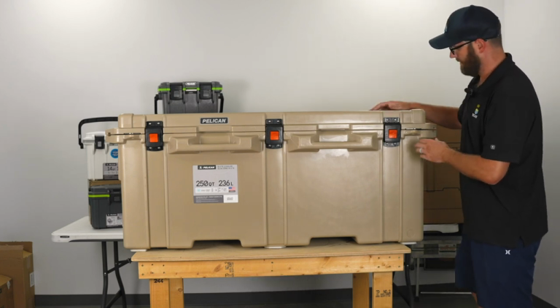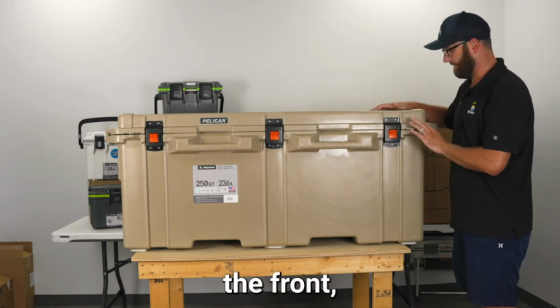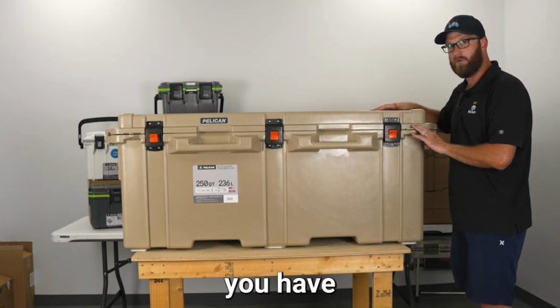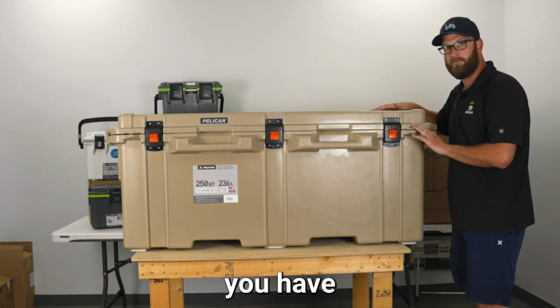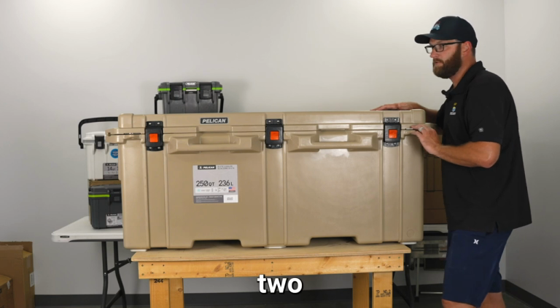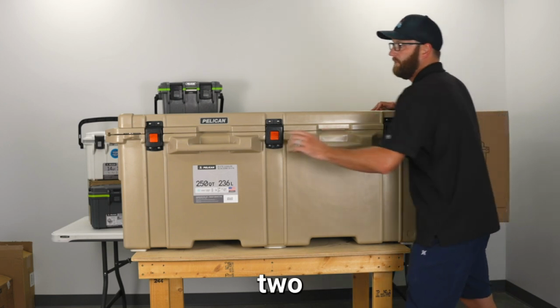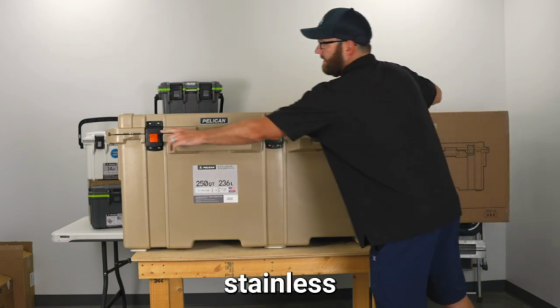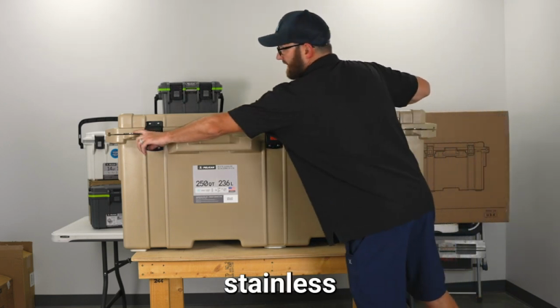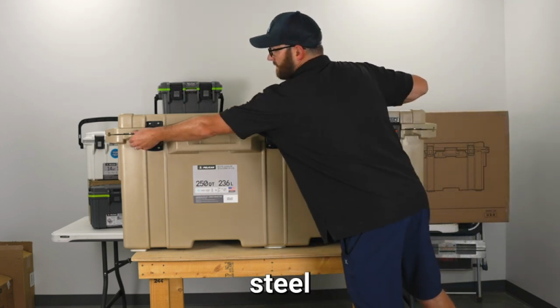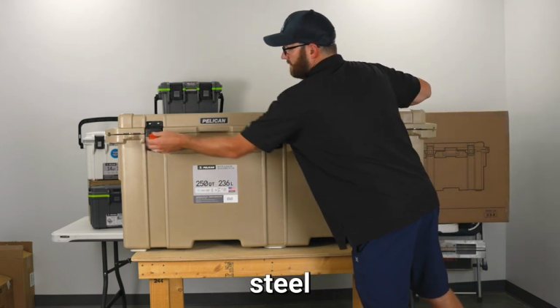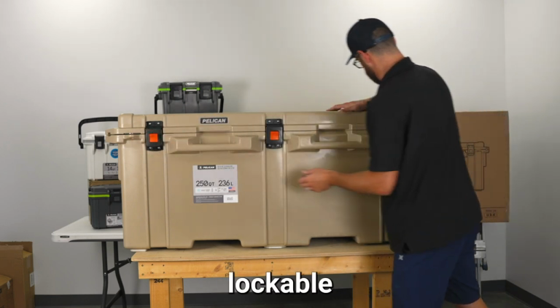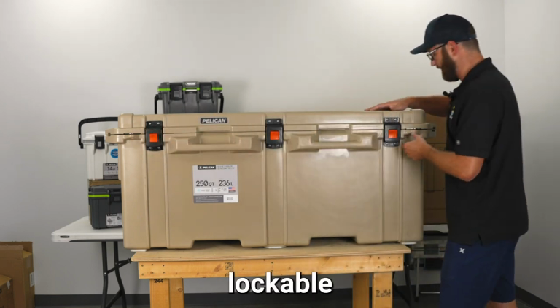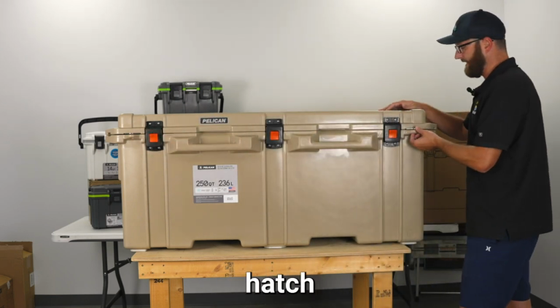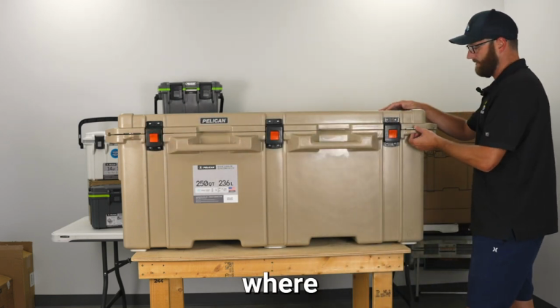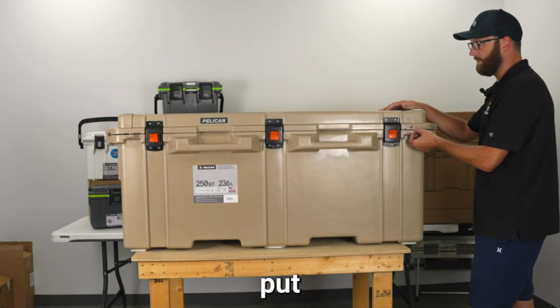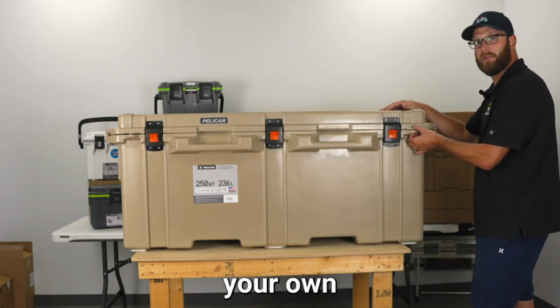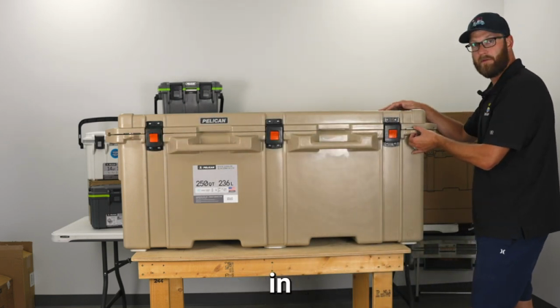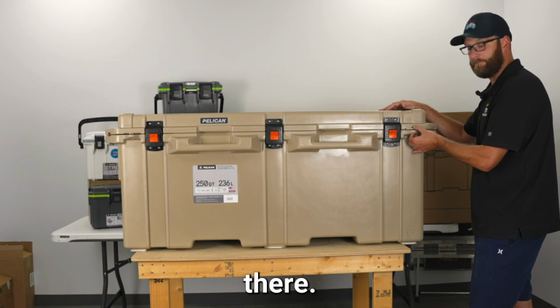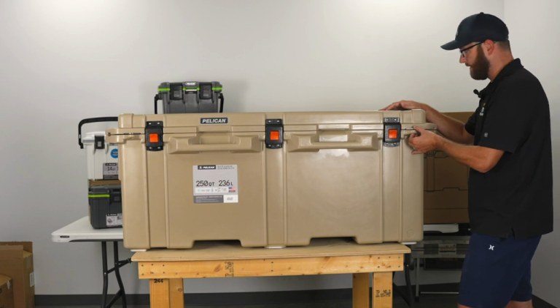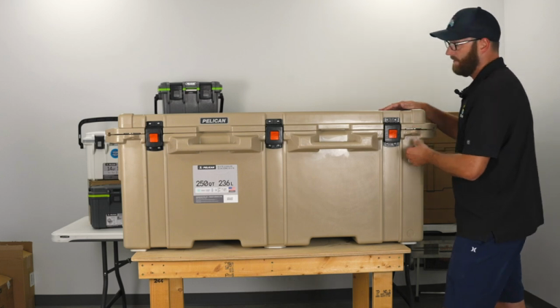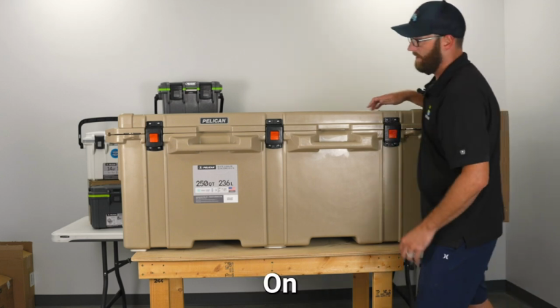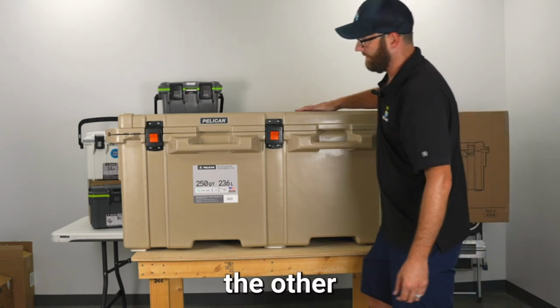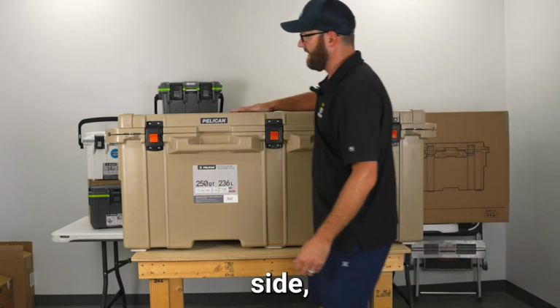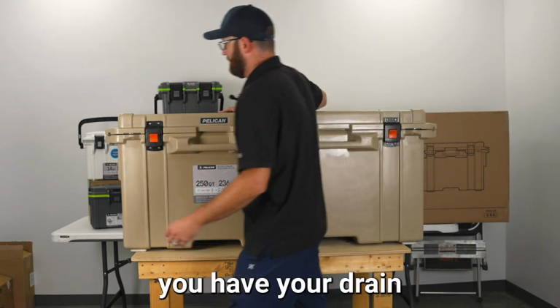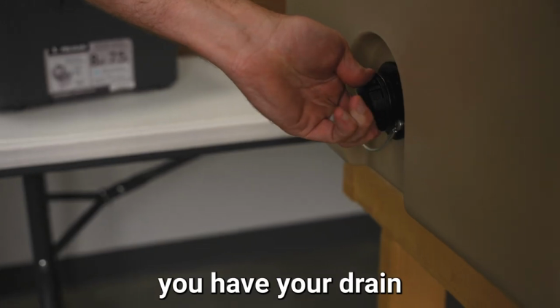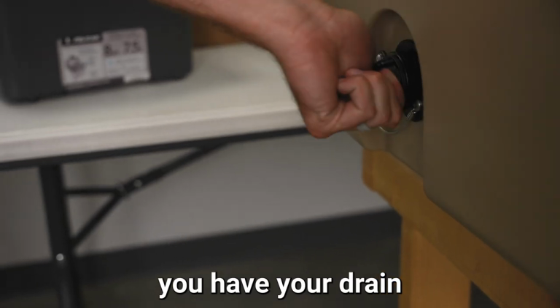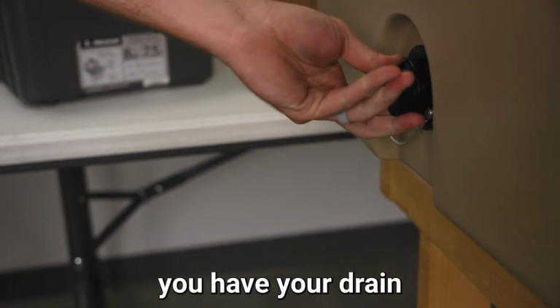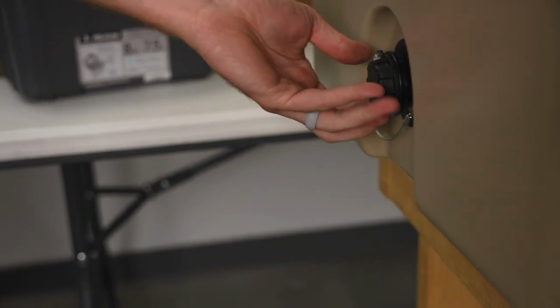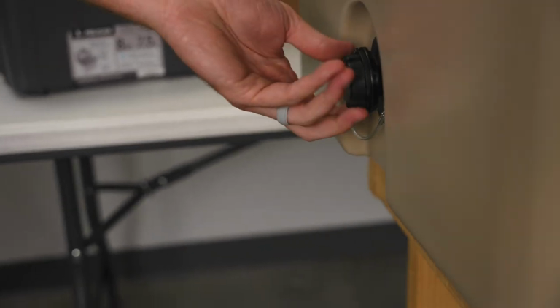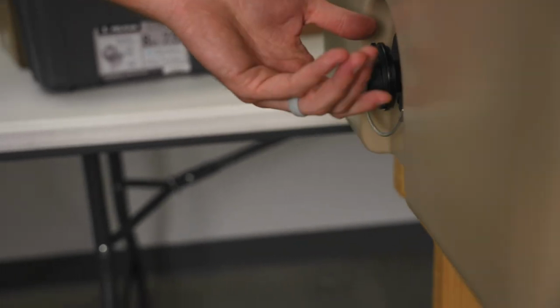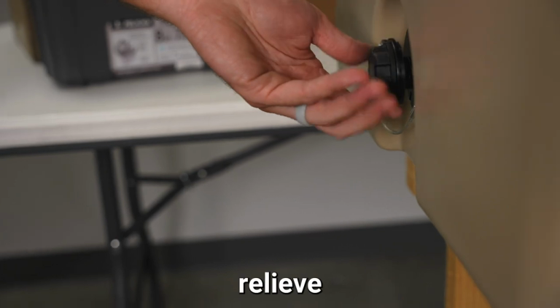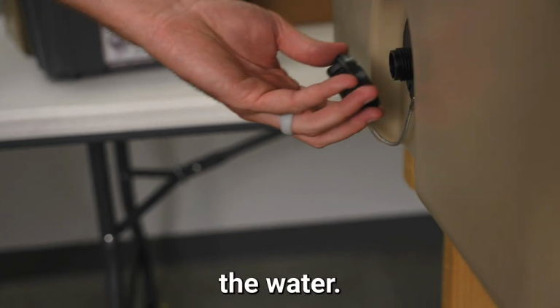In the front you have two stainless steel lockable hasps where you can put your own lock in there. On the other side you have your drain to relieve the water.